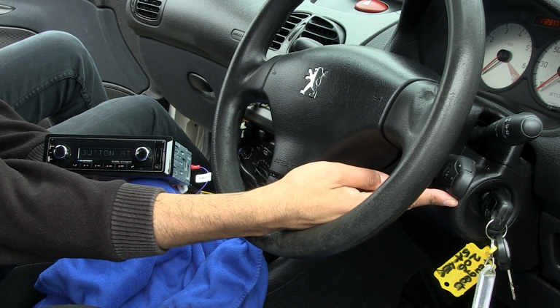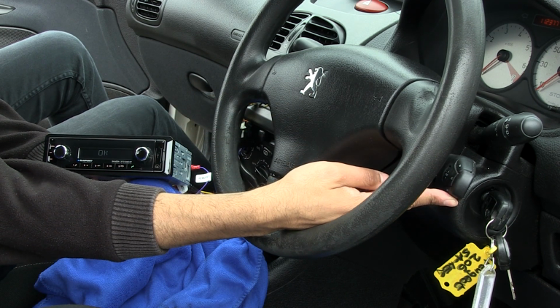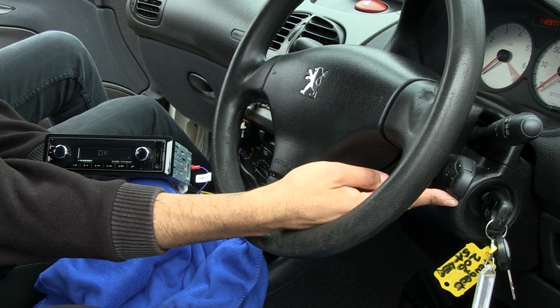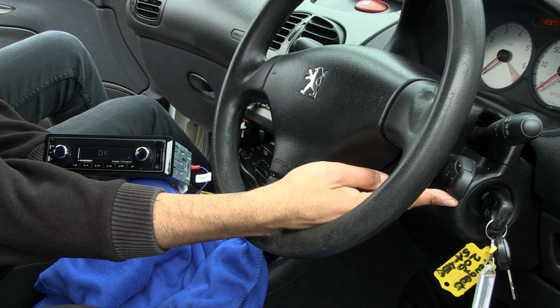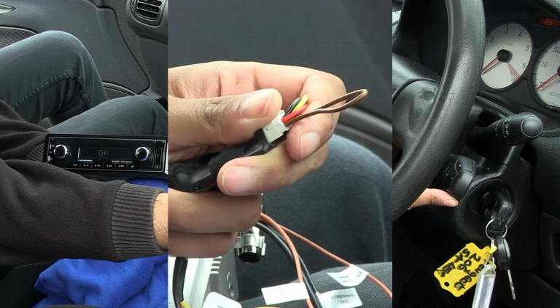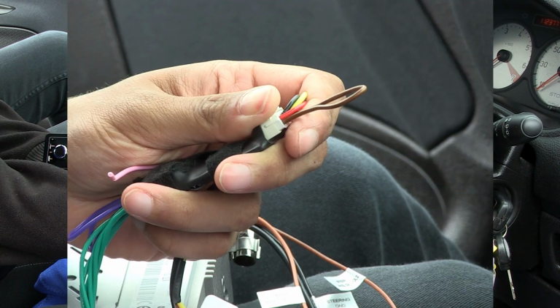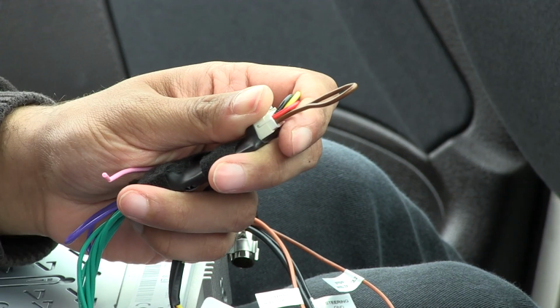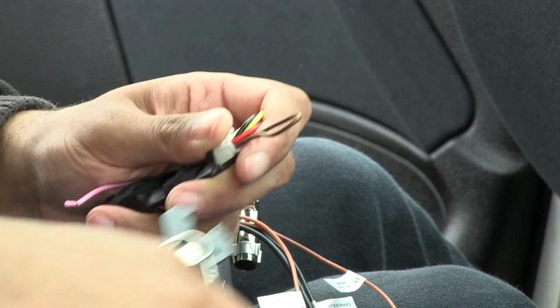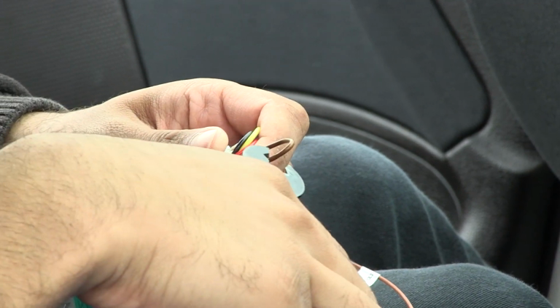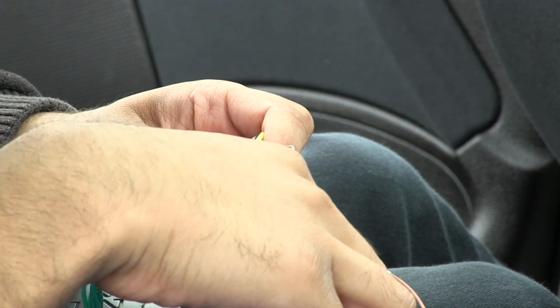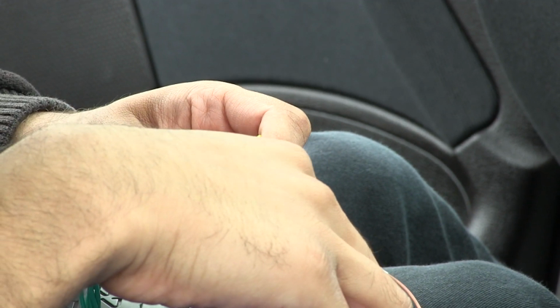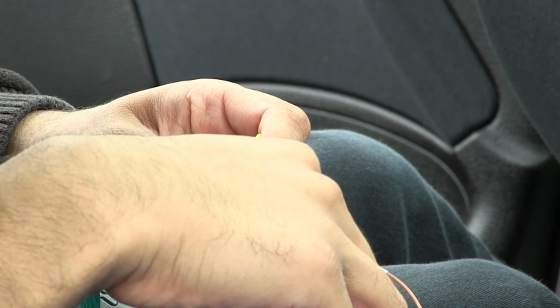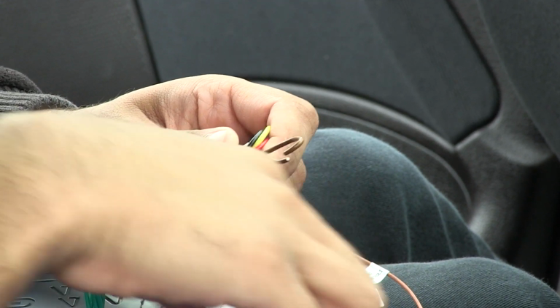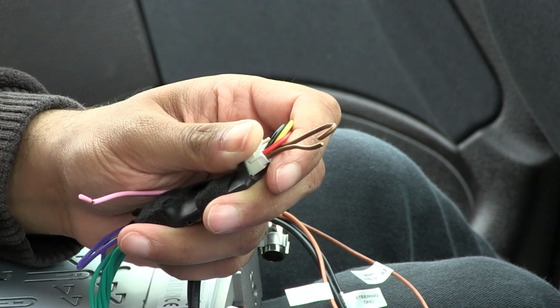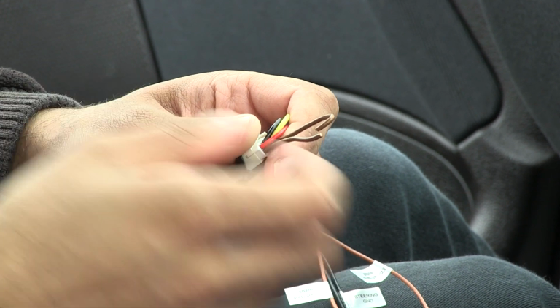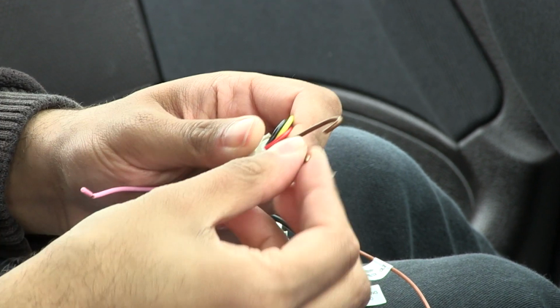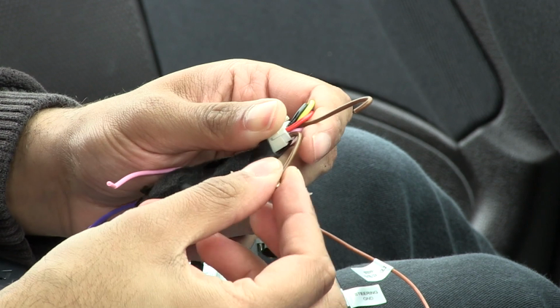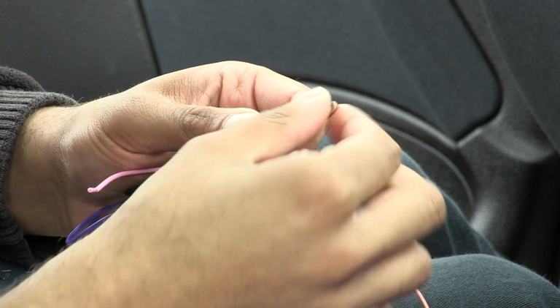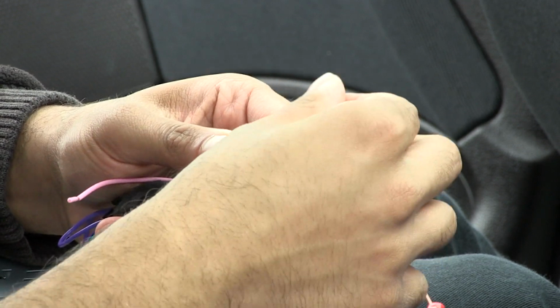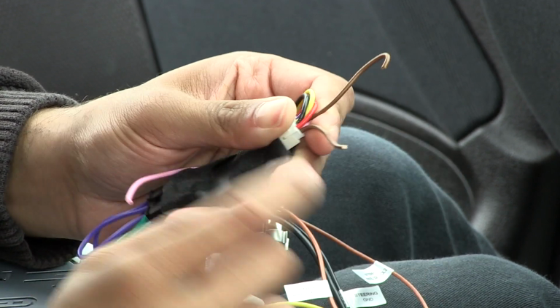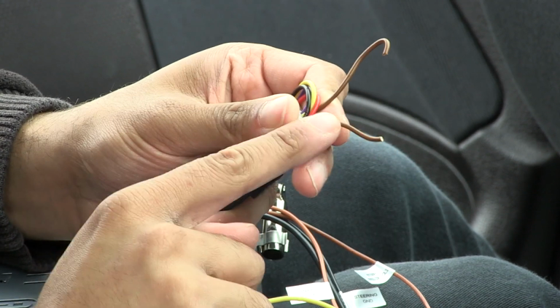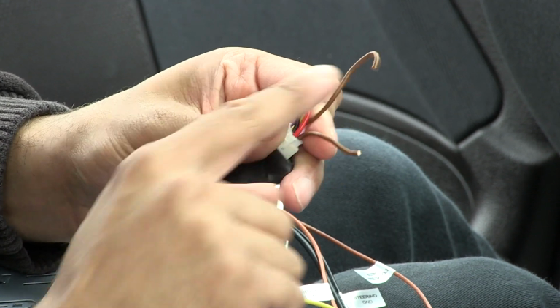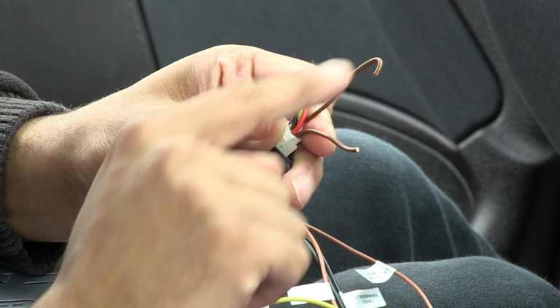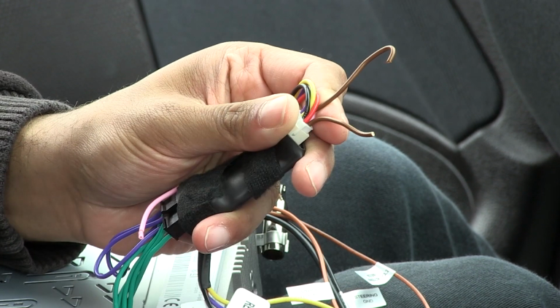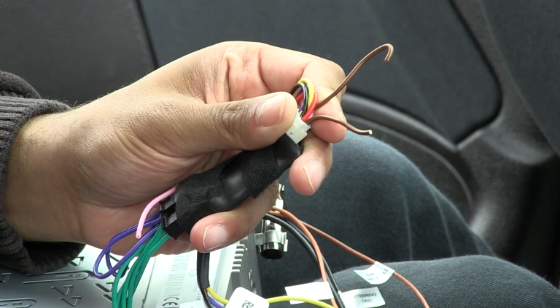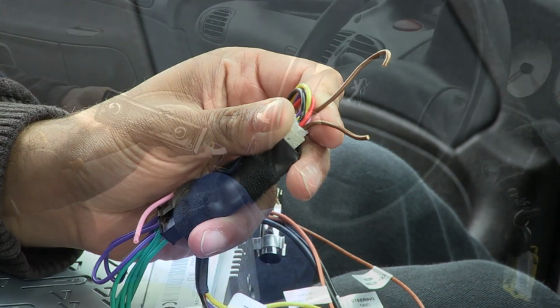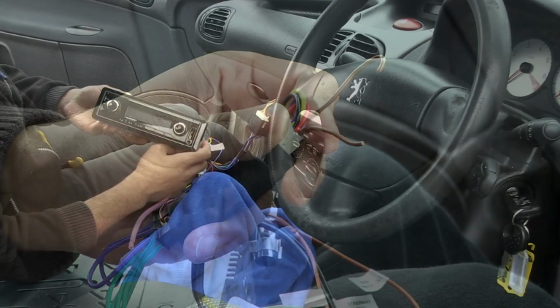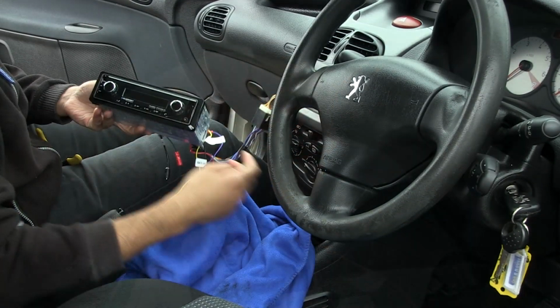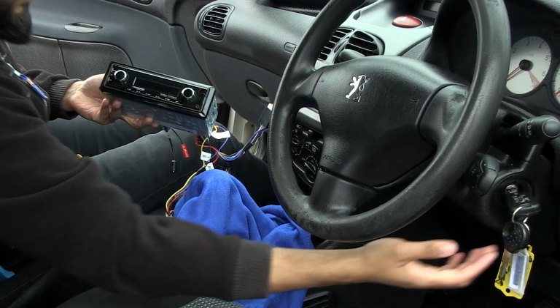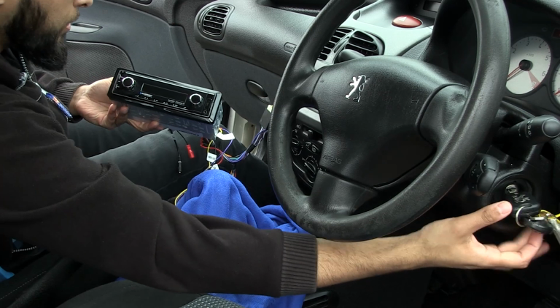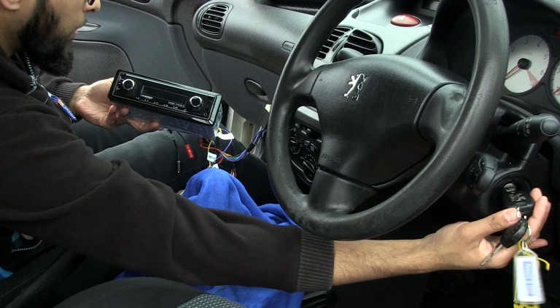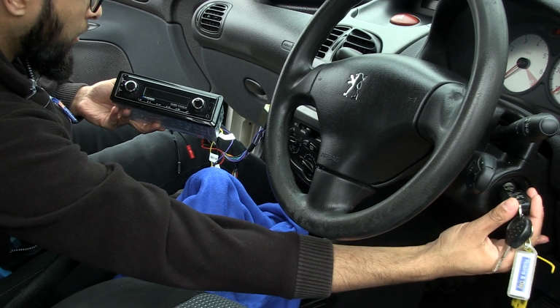When all of the relevant buttons have been input, you will then need to sever the brown loop. This will ensure that all of the commands are saved for future use. This must be done whilst the engine is turned on.